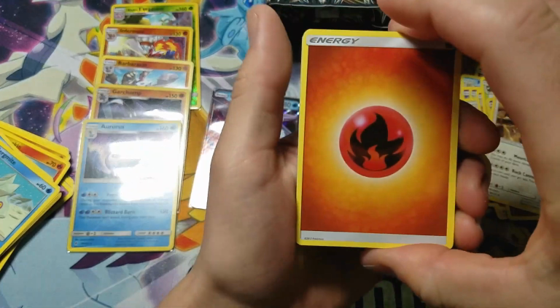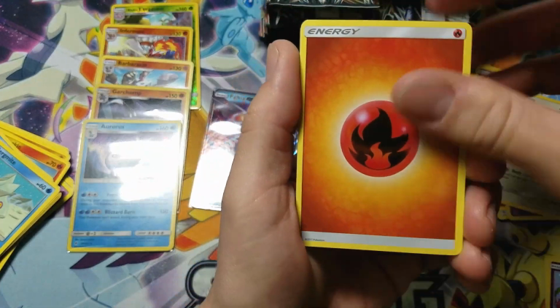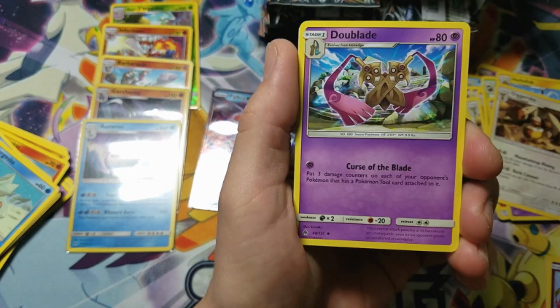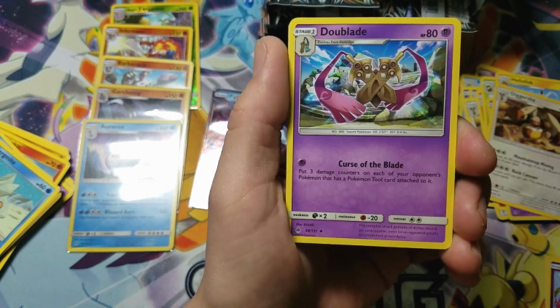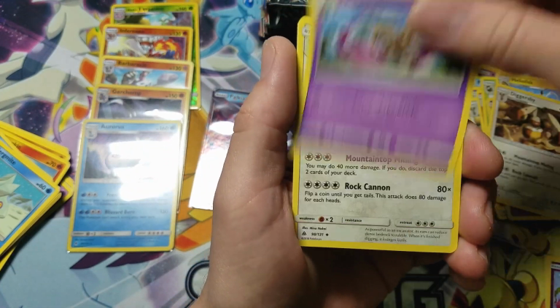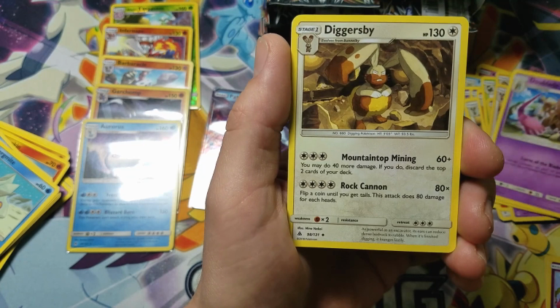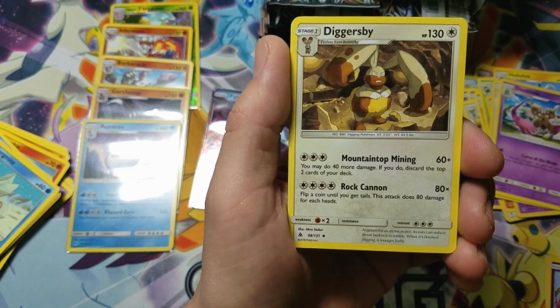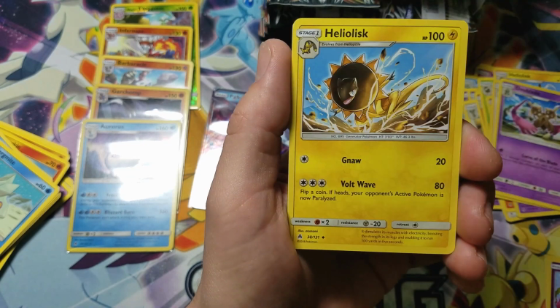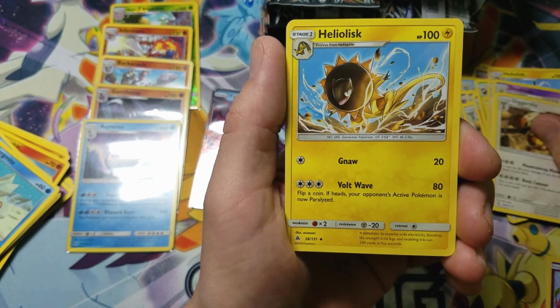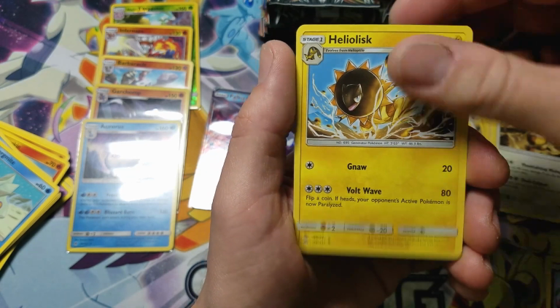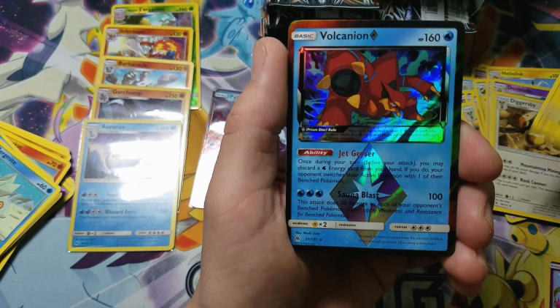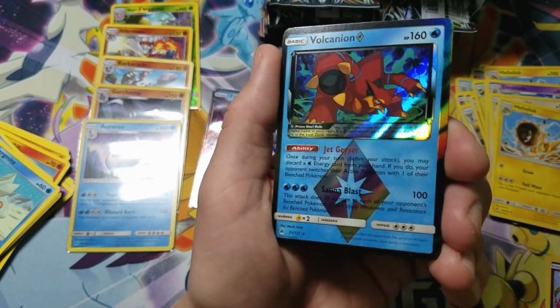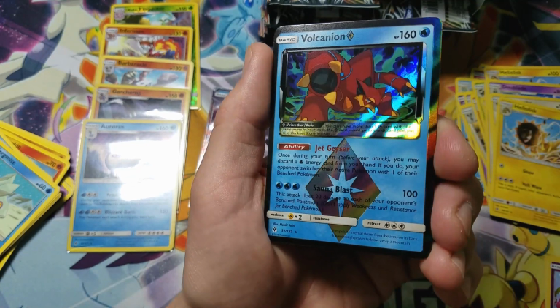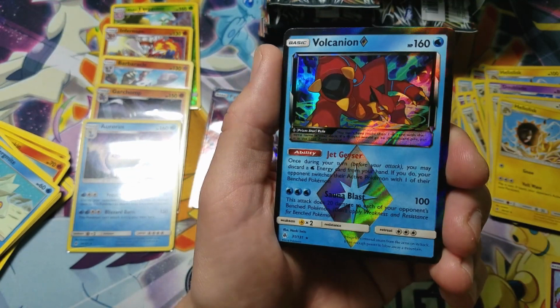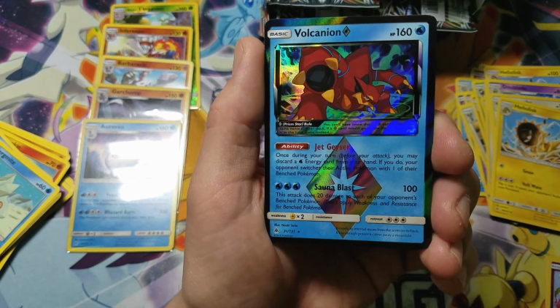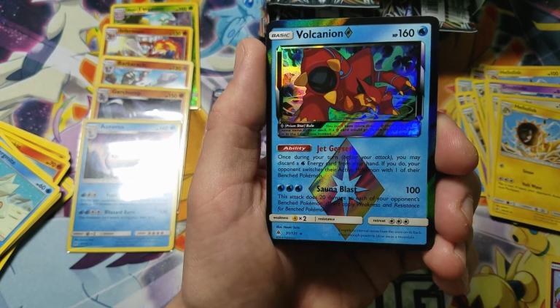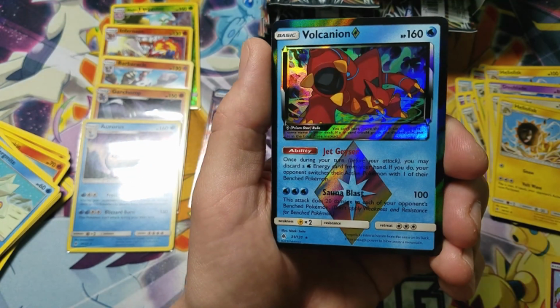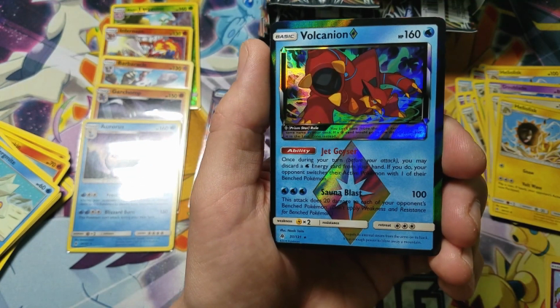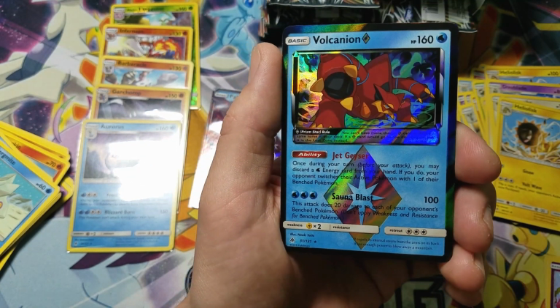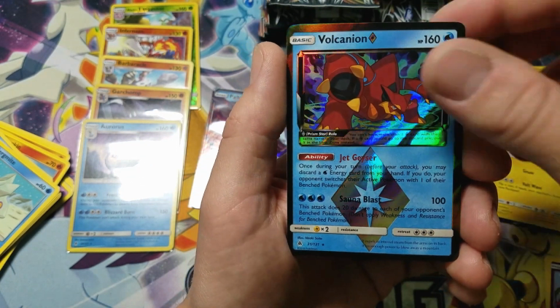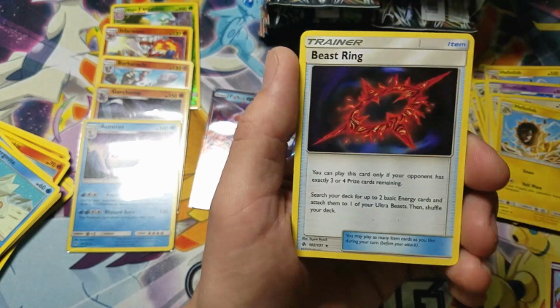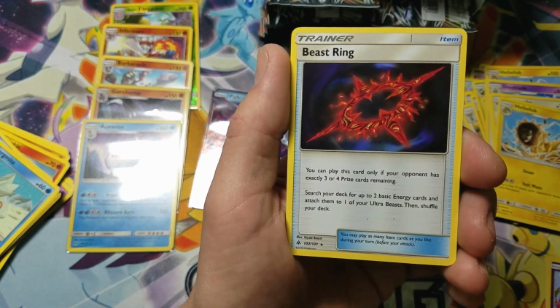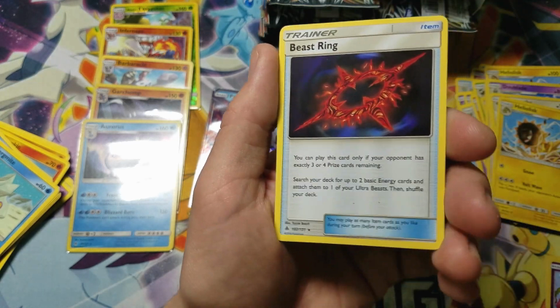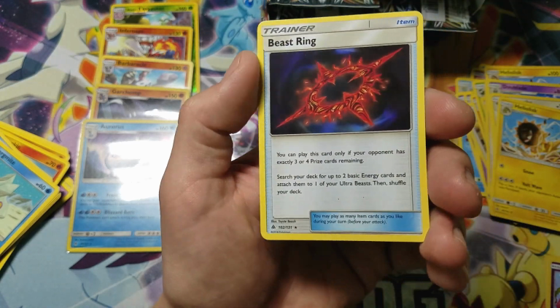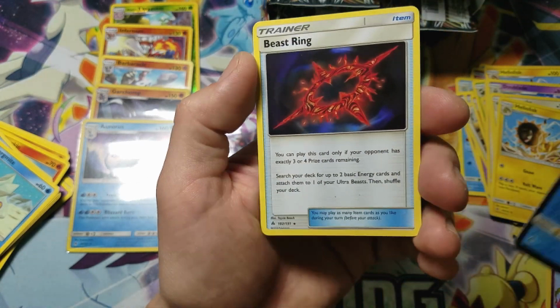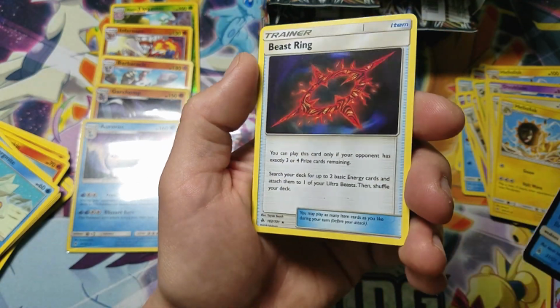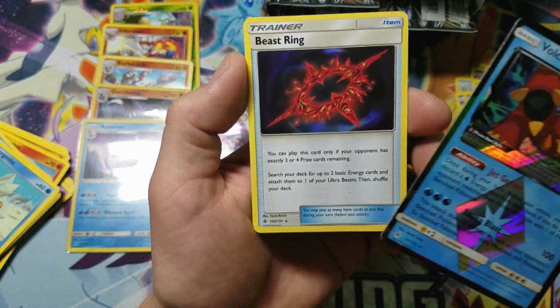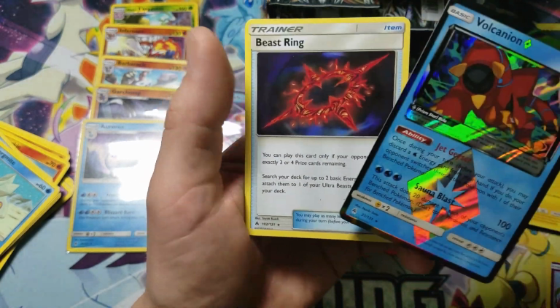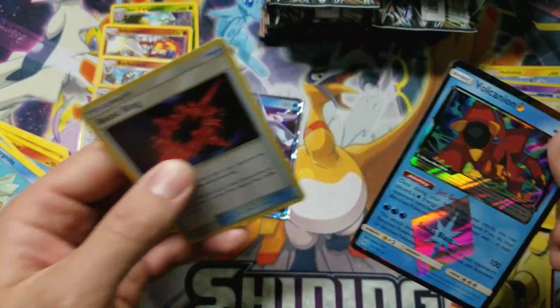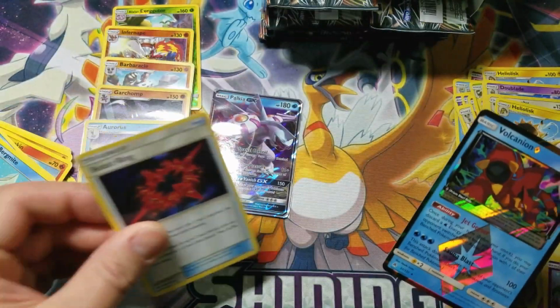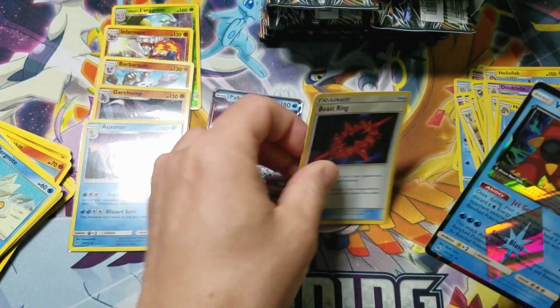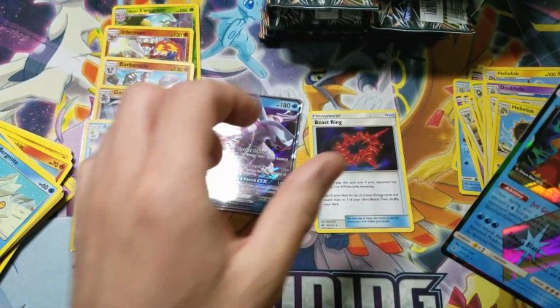We've got Fire Energy, Double-Aid, Diggersby, Heliolisk, and Volcanion — Prism Star card! Followed by a B-String. A B-String — let's go!